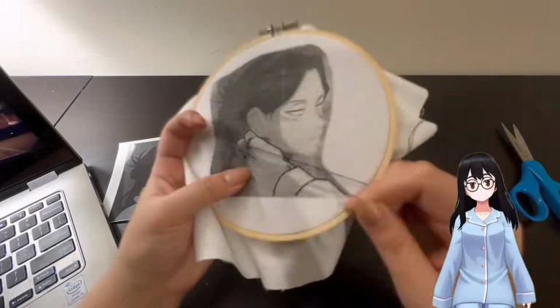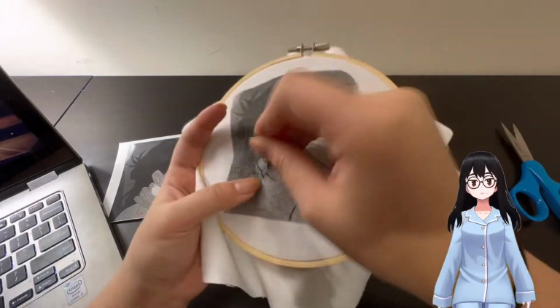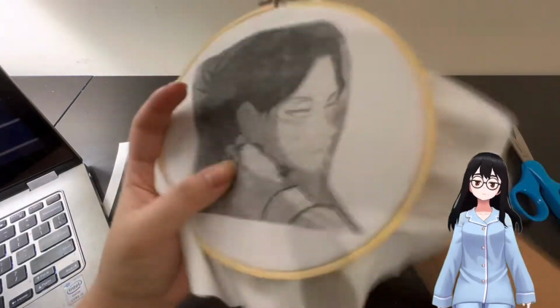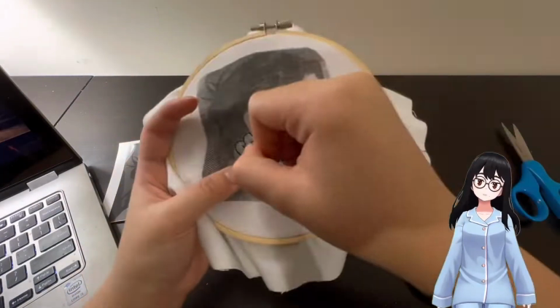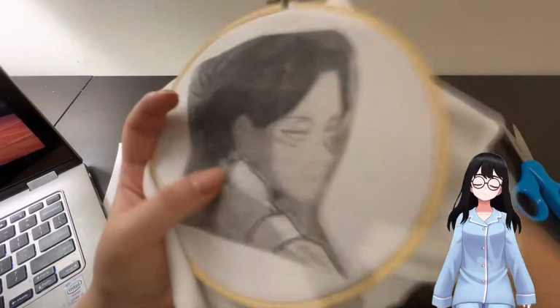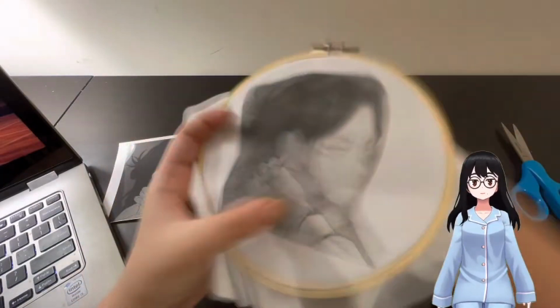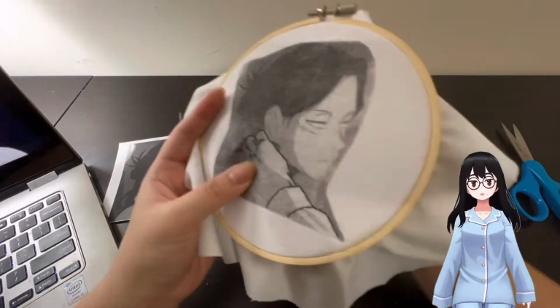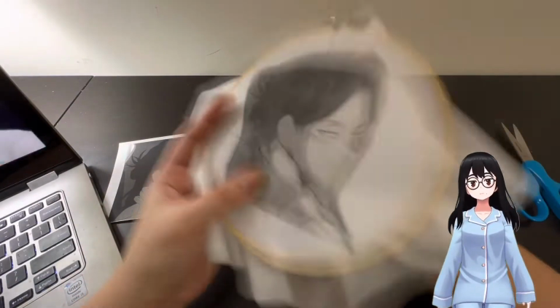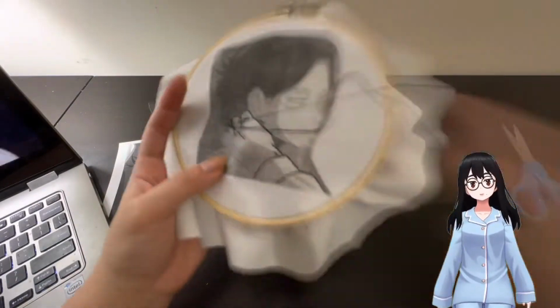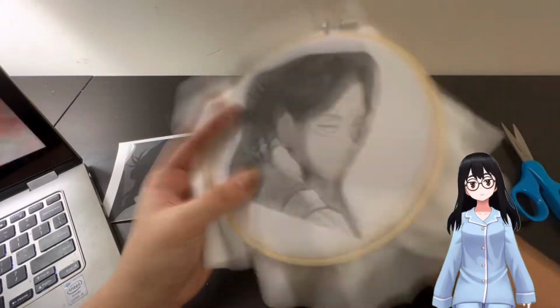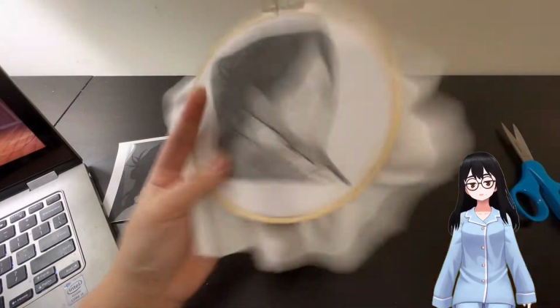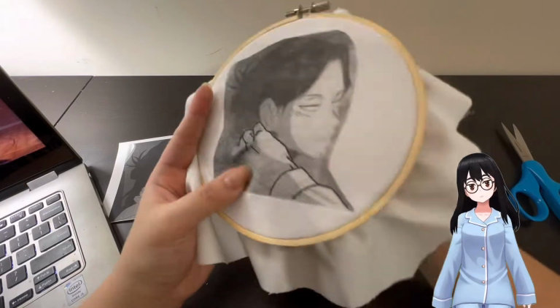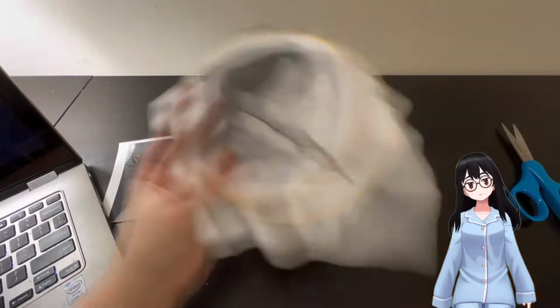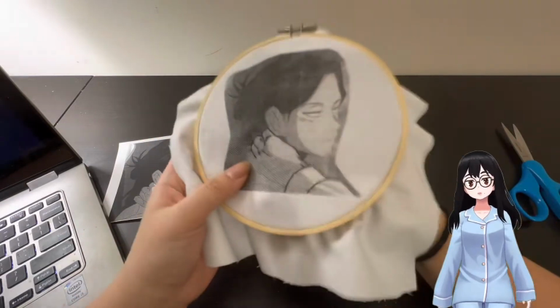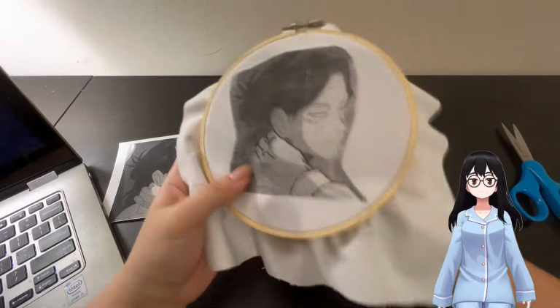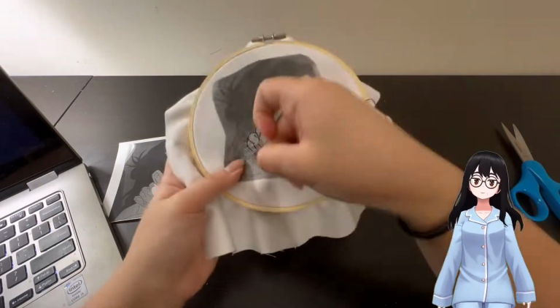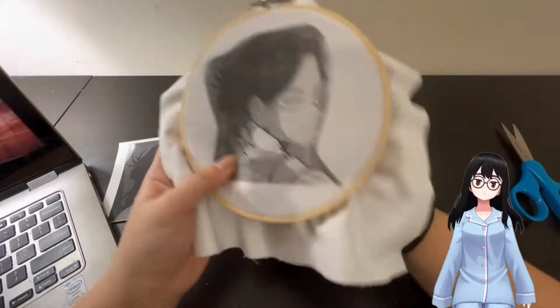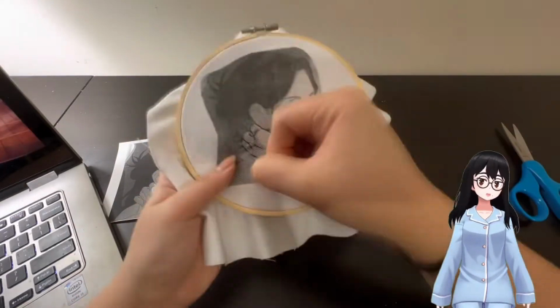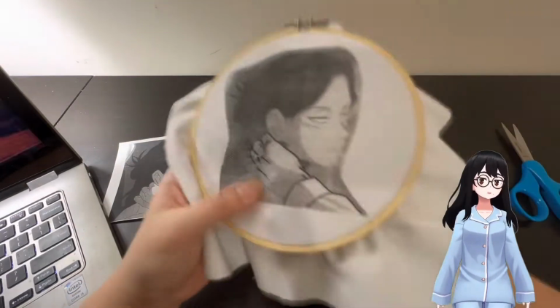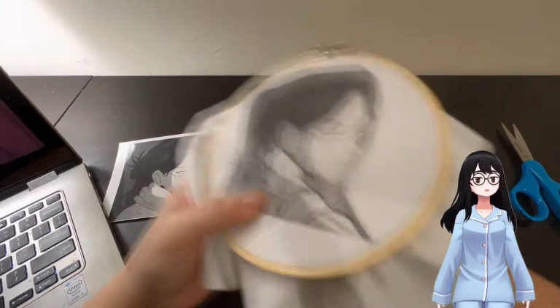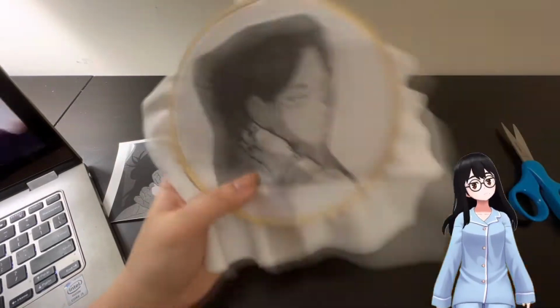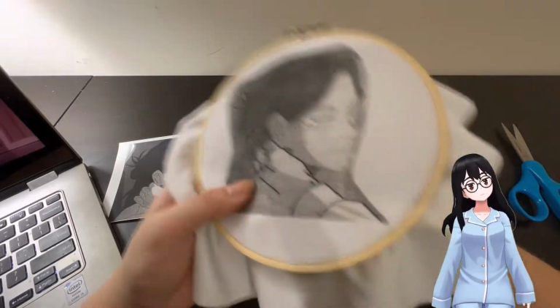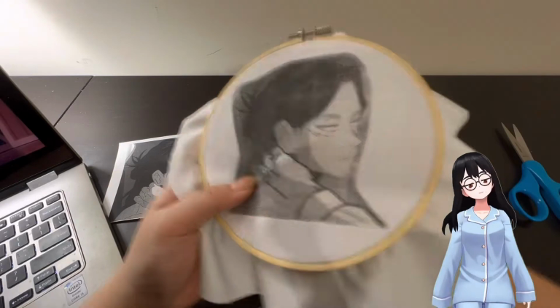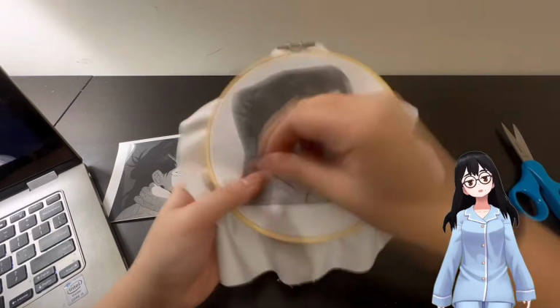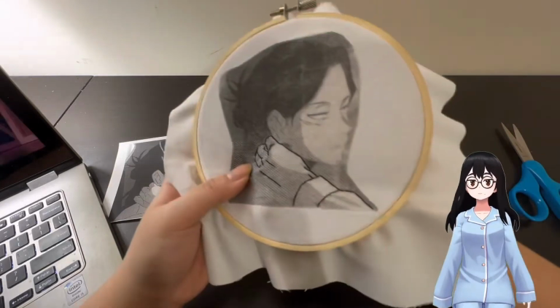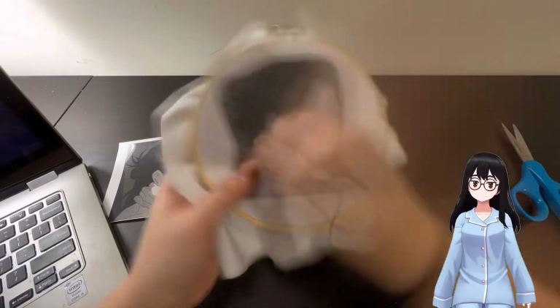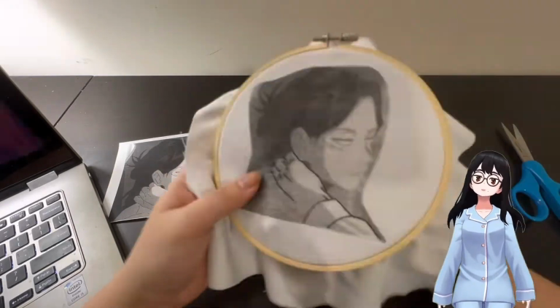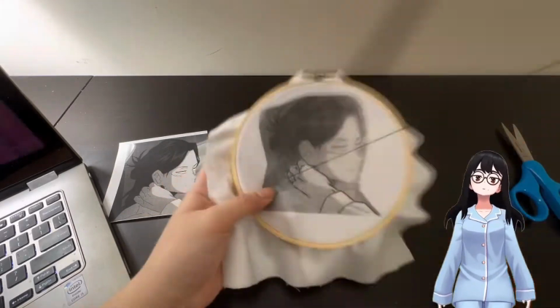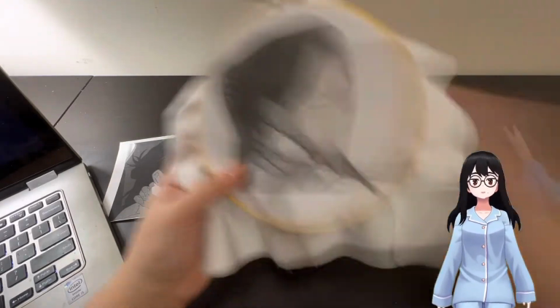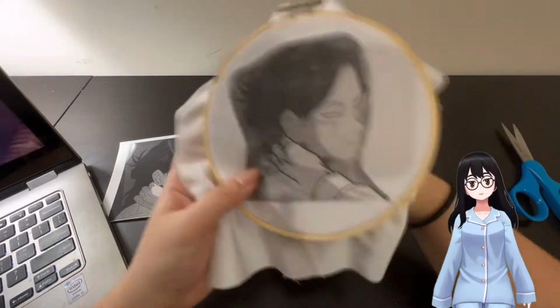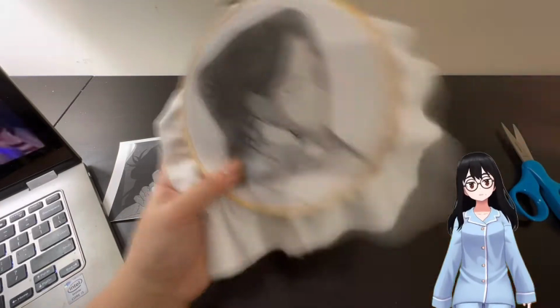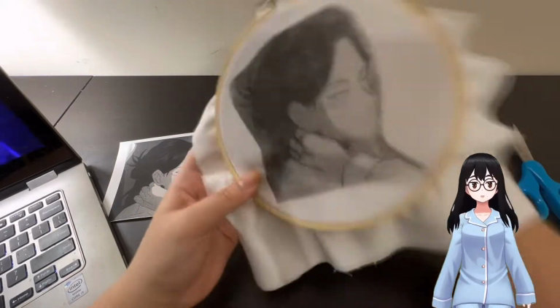Since I don't own a laser printer, I just used a regular ink printer. It still worked but a lot of the ink did rub off and it did stain the cloth, which didn't help since my cloth was white. It was also my first time using it, so I'm glad I didn't mess it up.